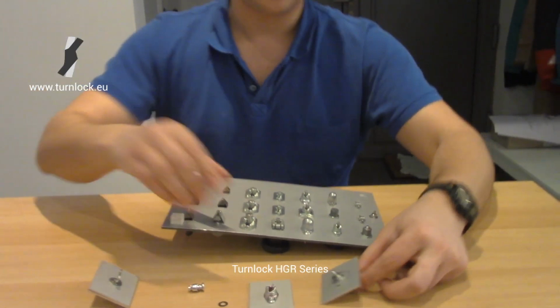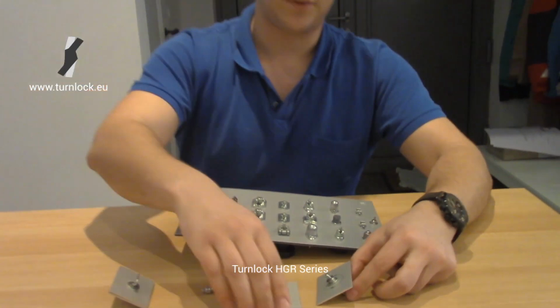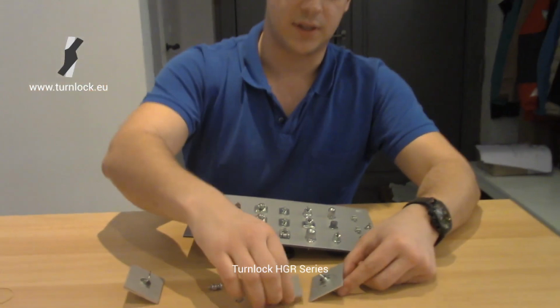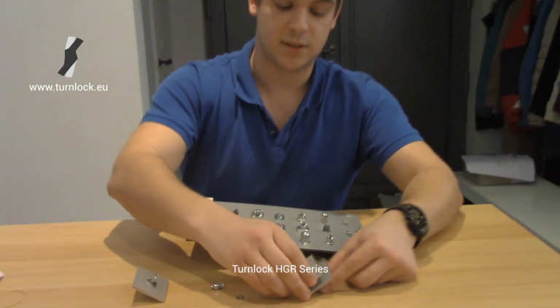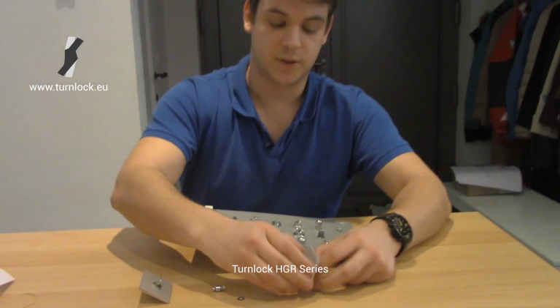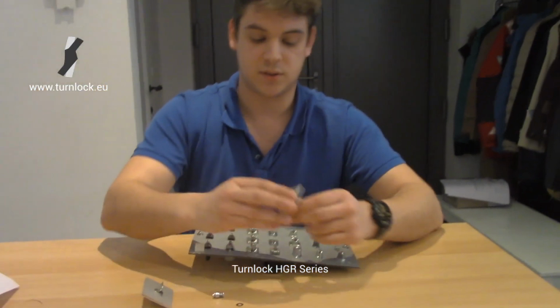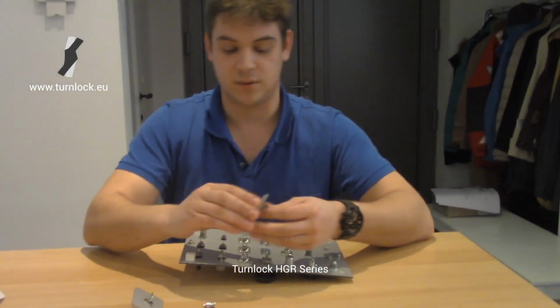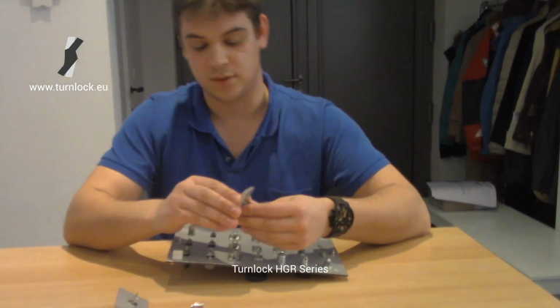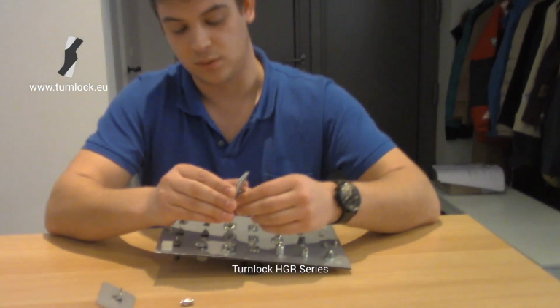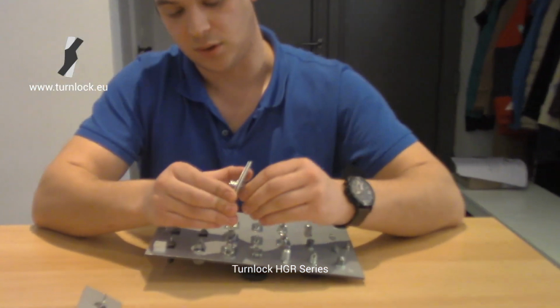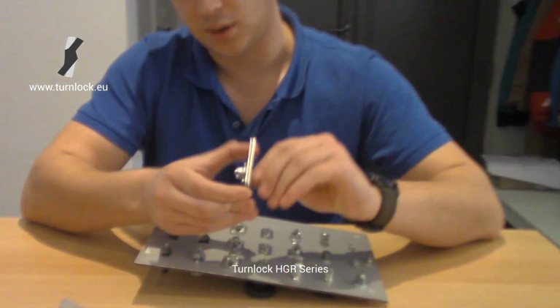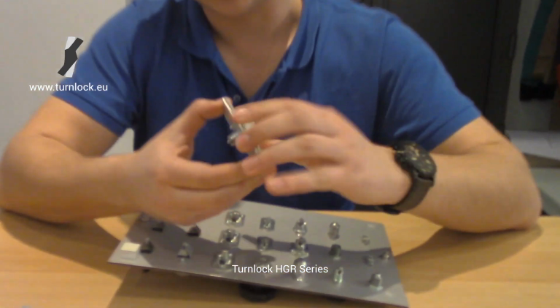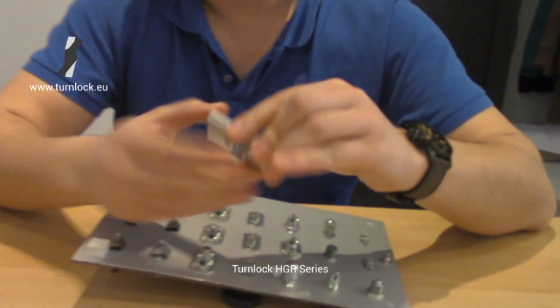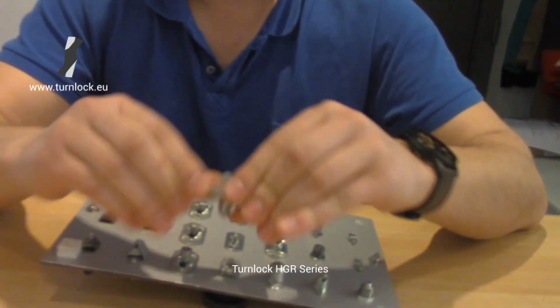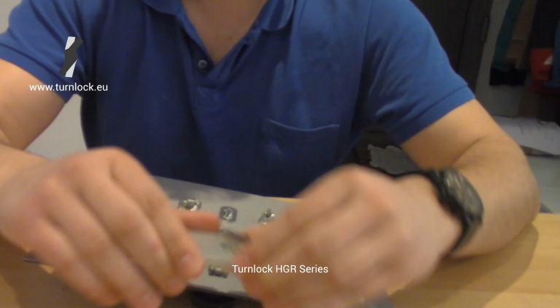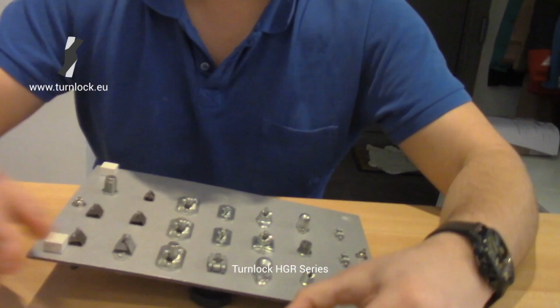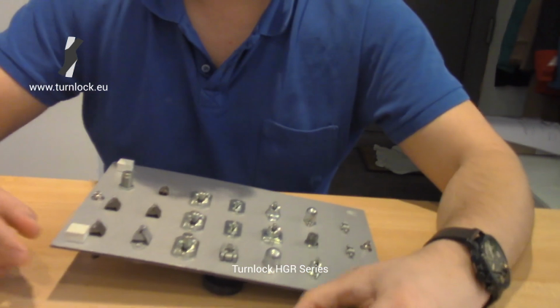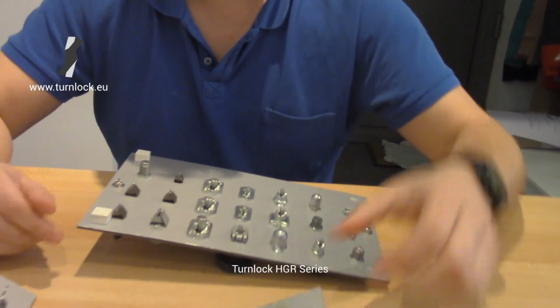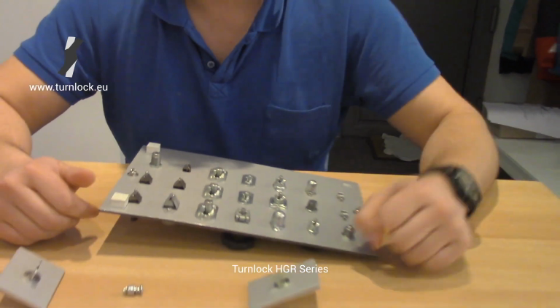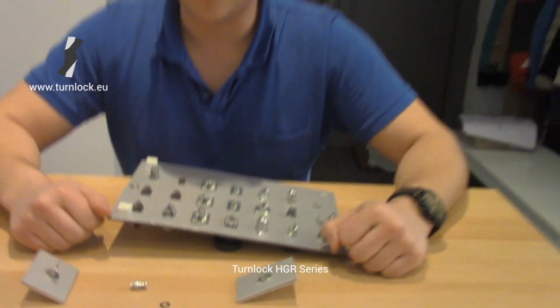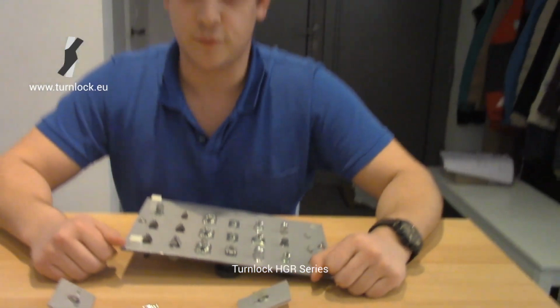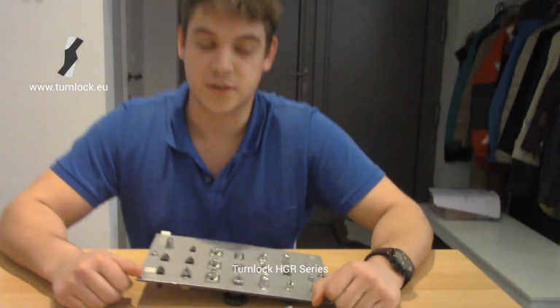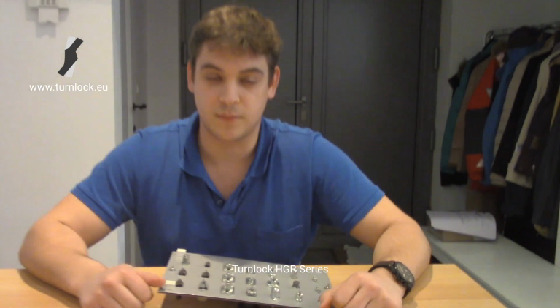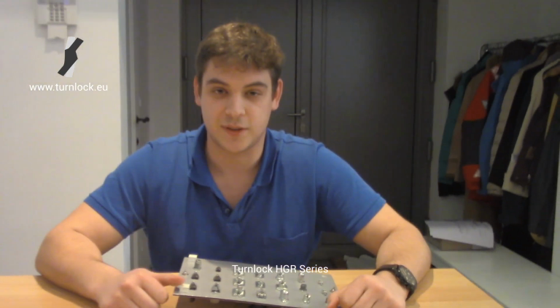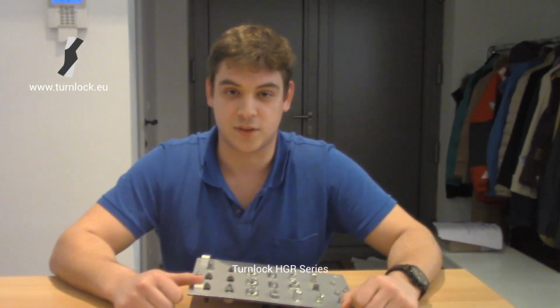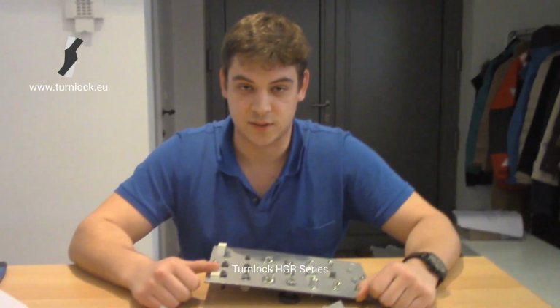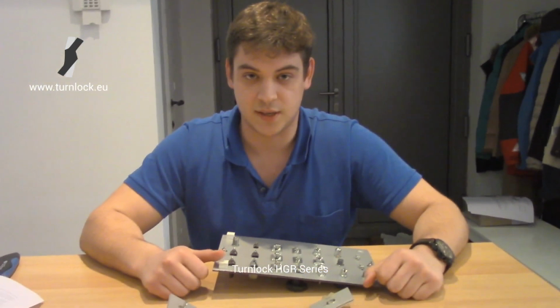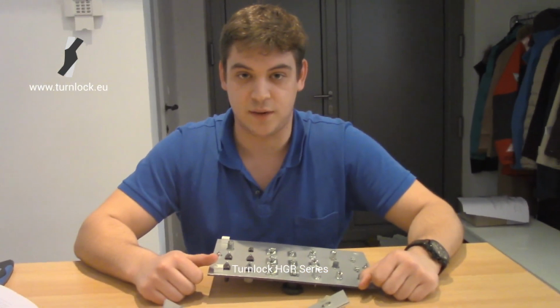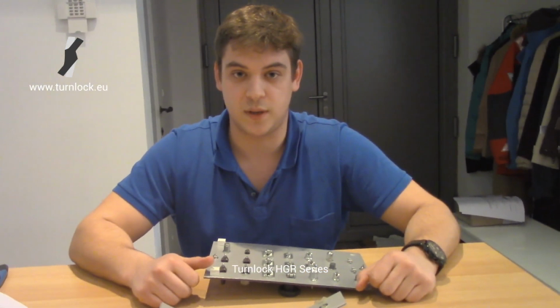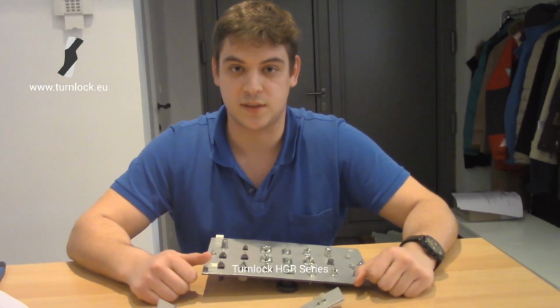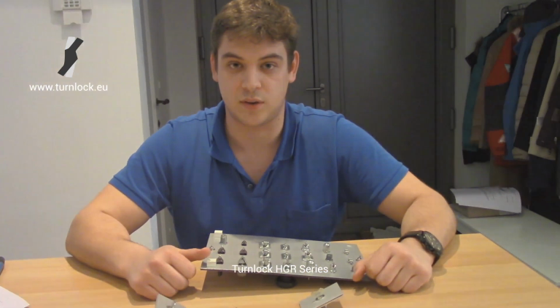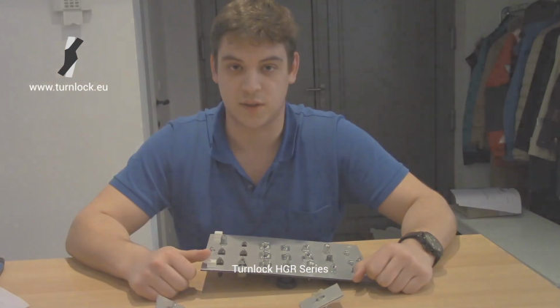After all these parts, you have the total turnlock assembly. If you need any more information, don't hesitate to contact us at info@turnlock.eu.